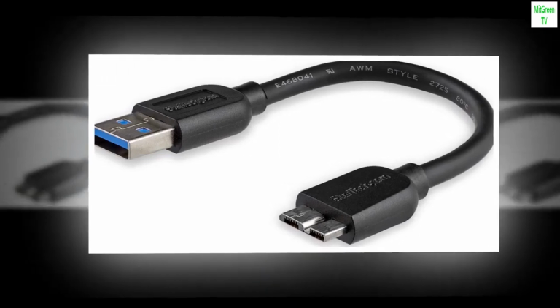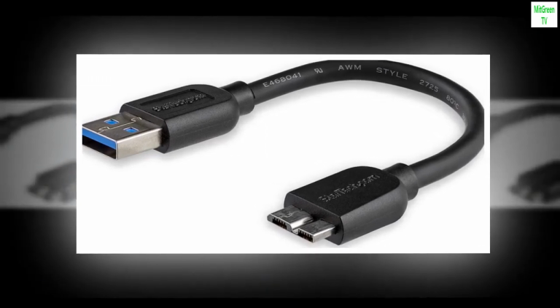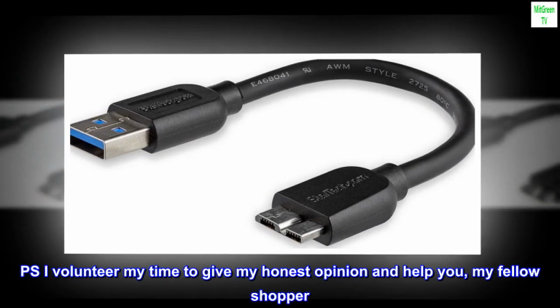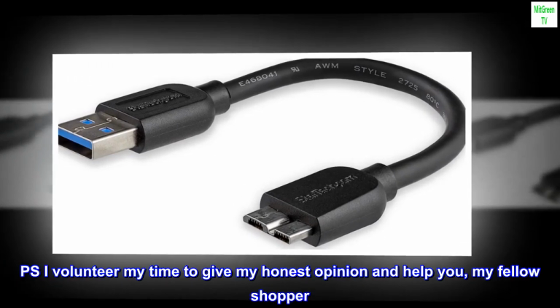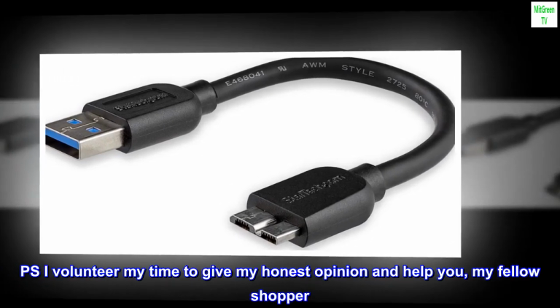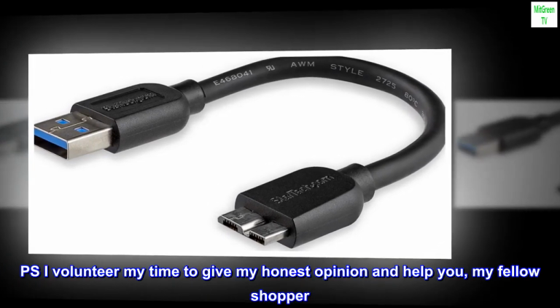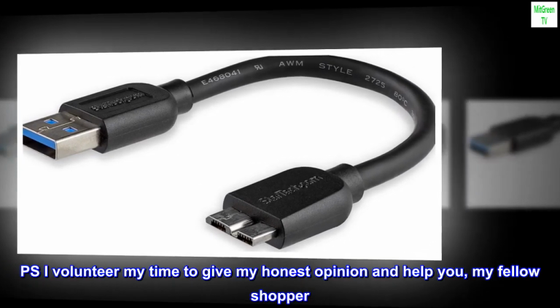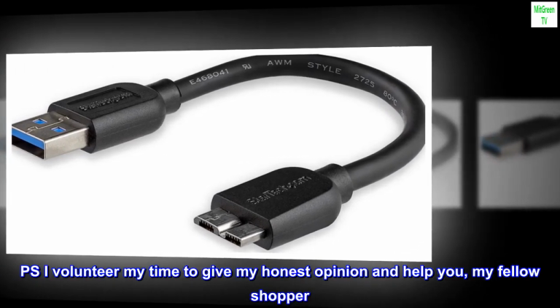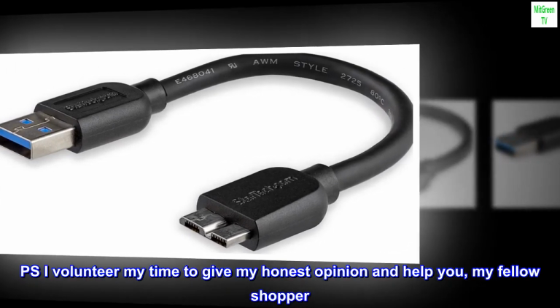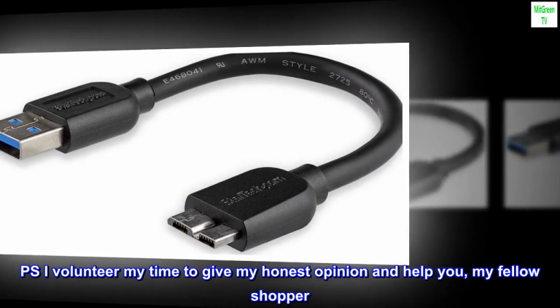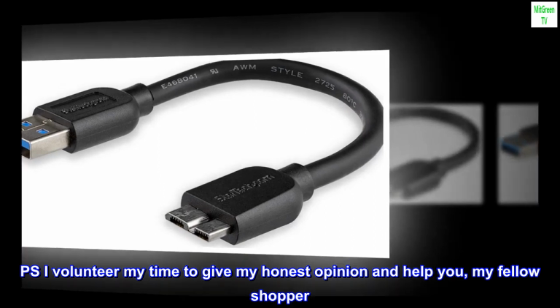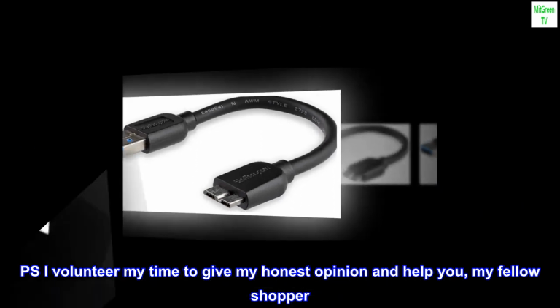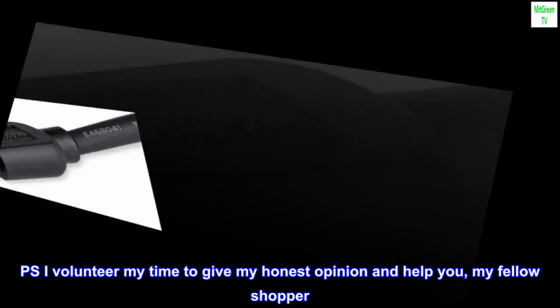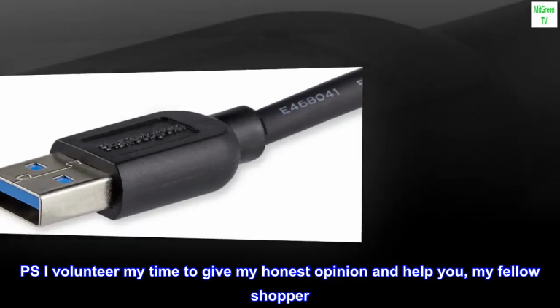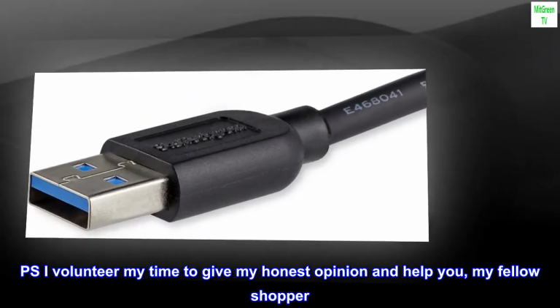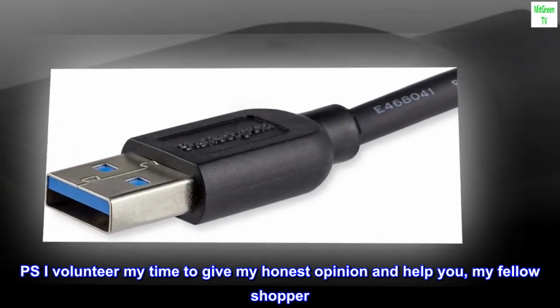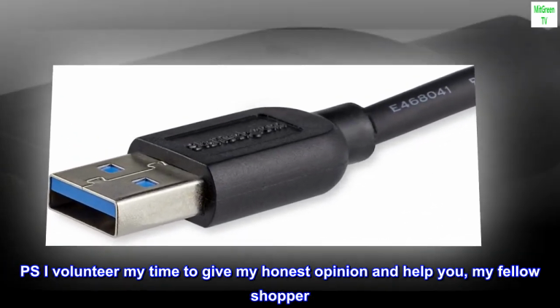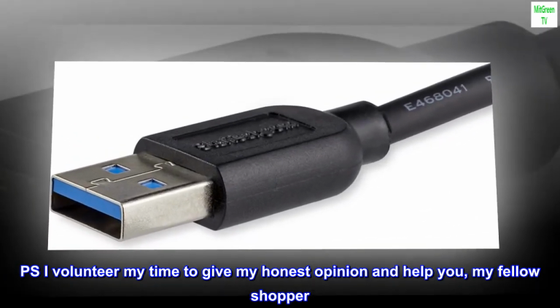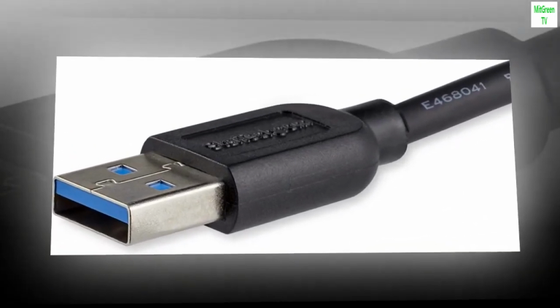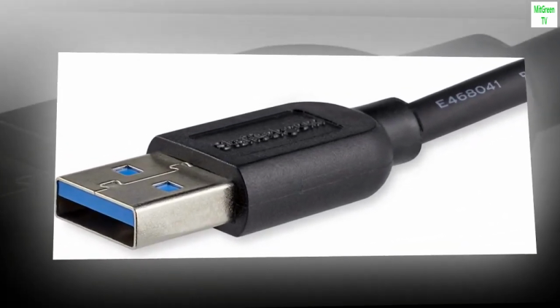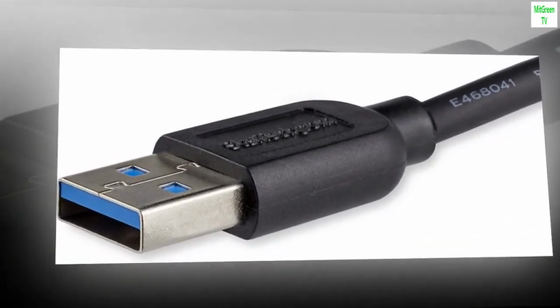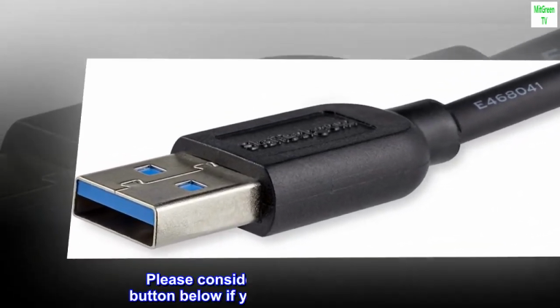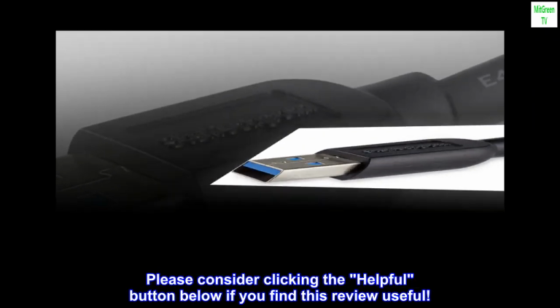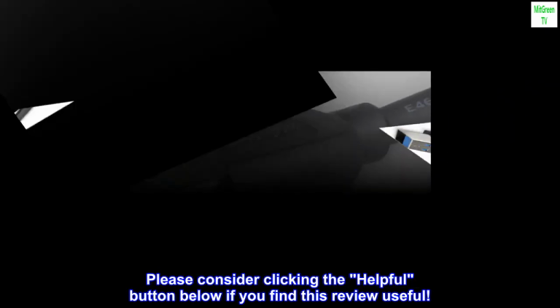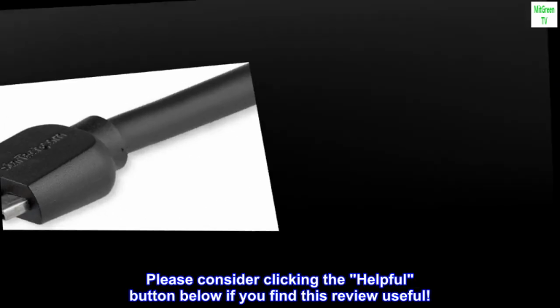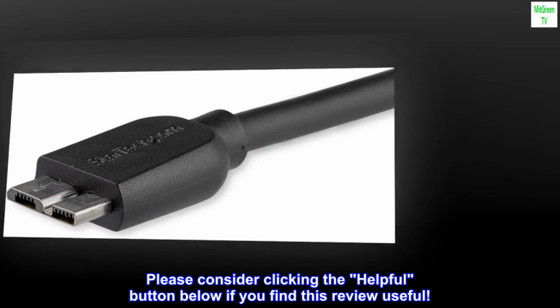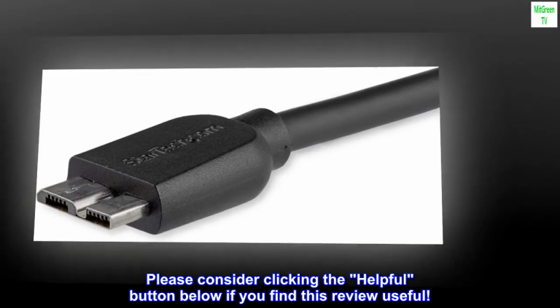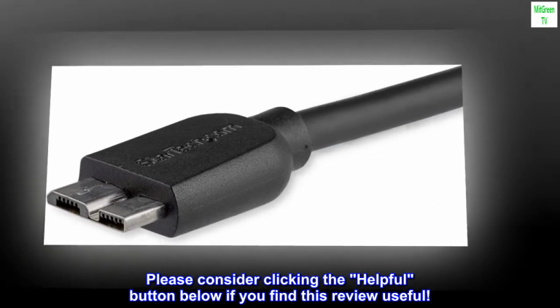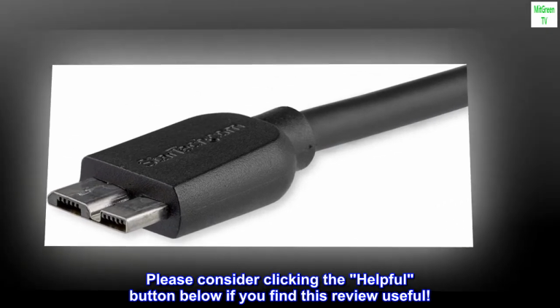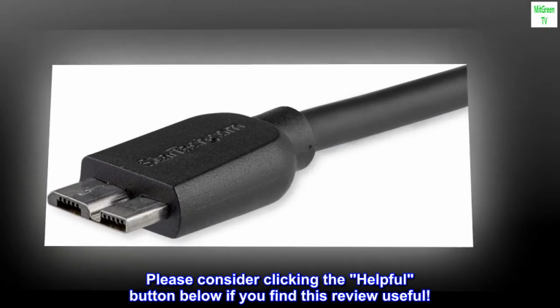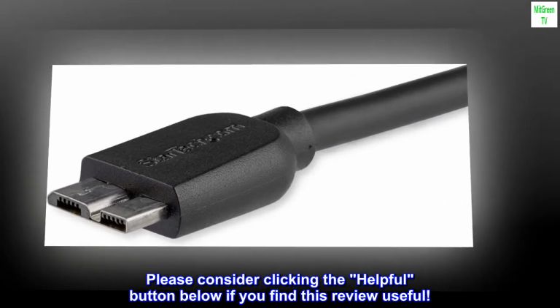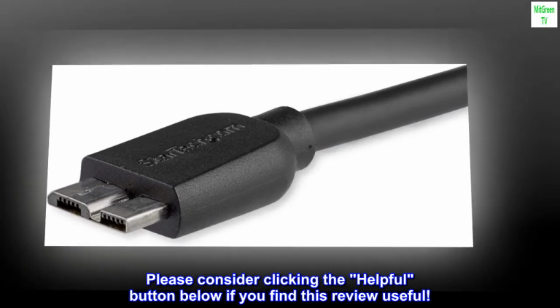P.S. I volunteer my time to give my honest opinion and help you, my fellow shopper. Please consider clicking the helpful button below if you find this review useful.